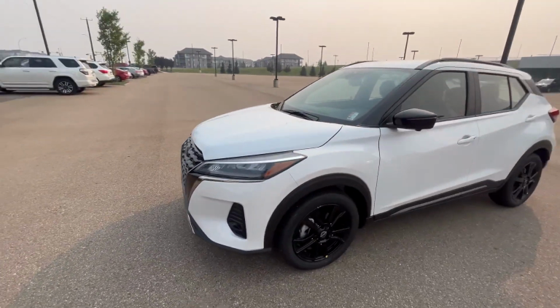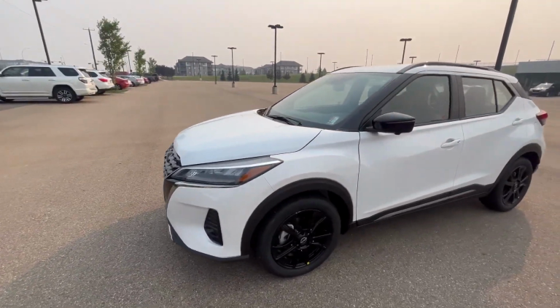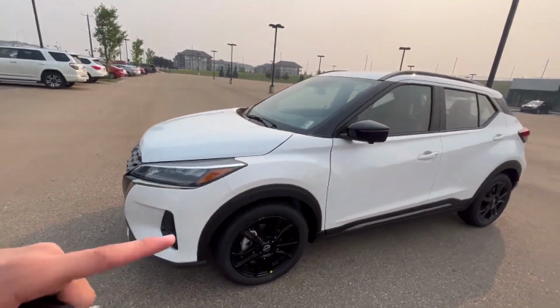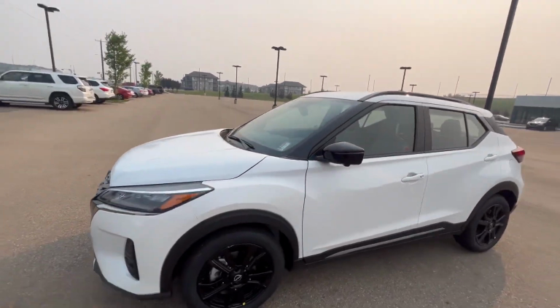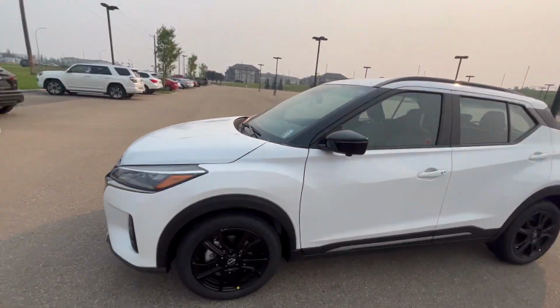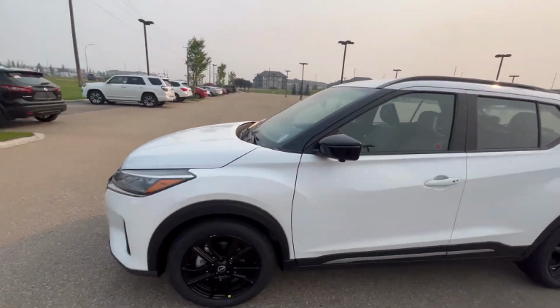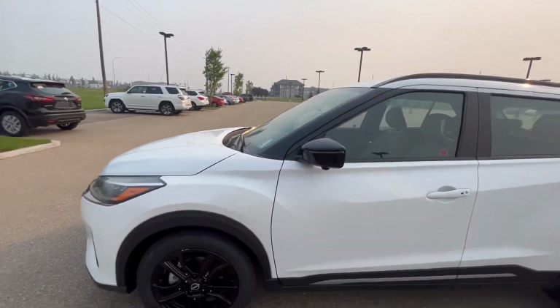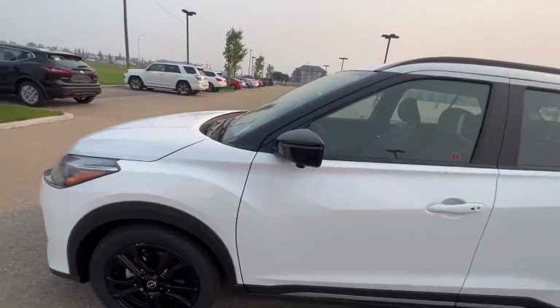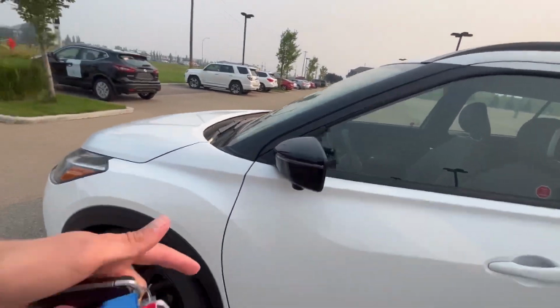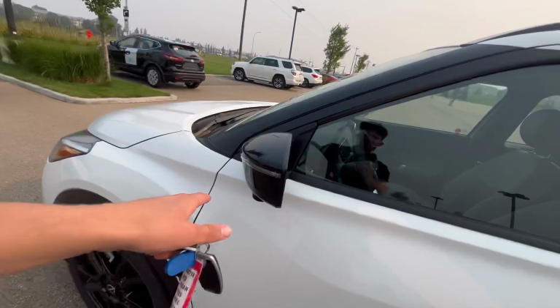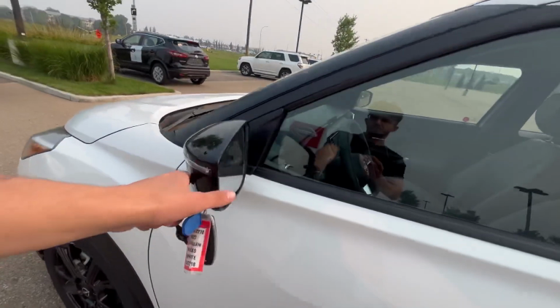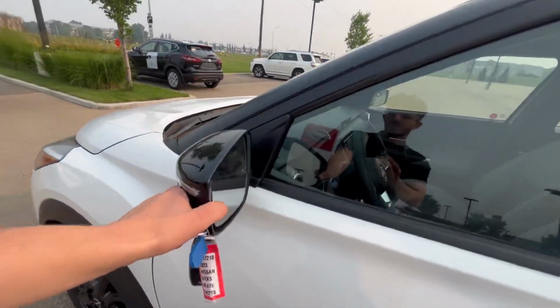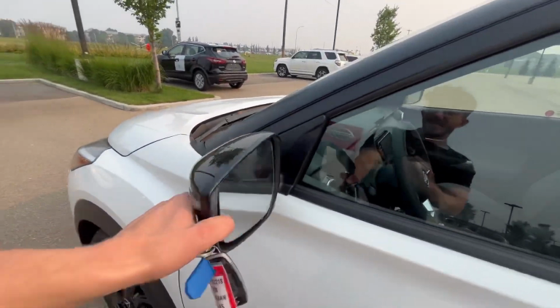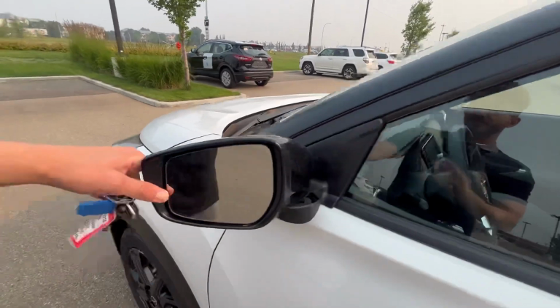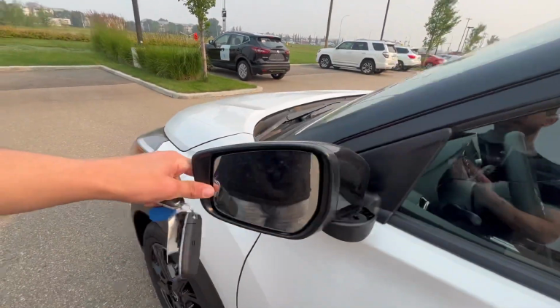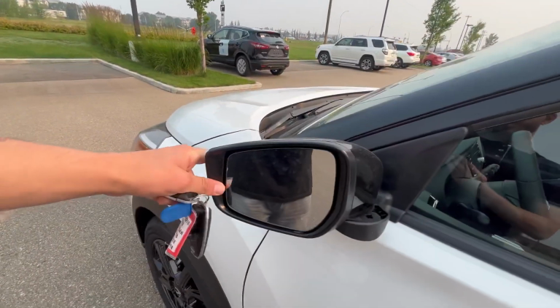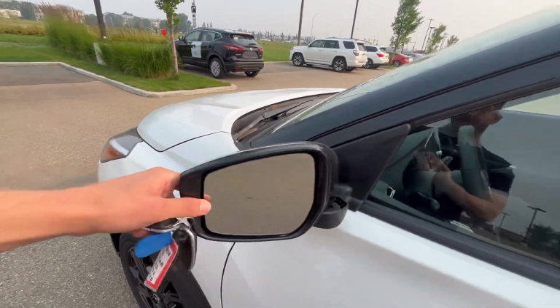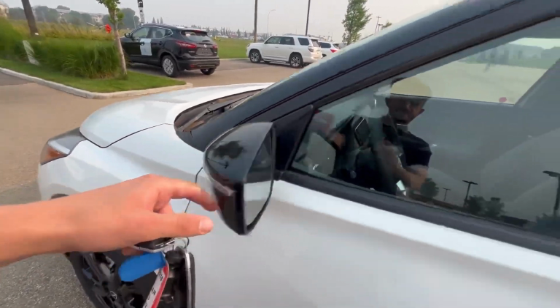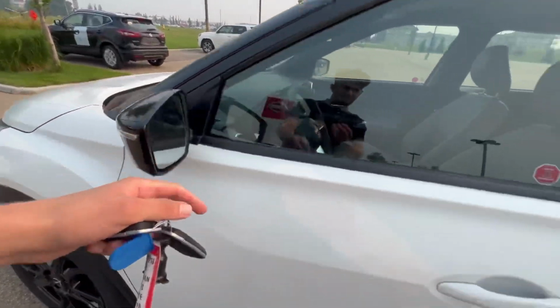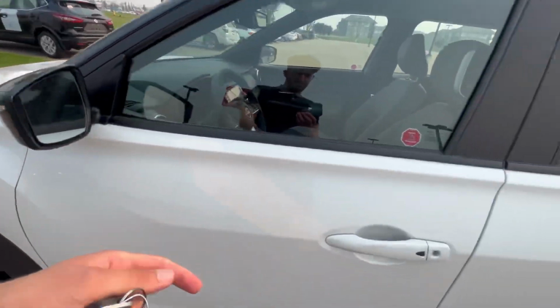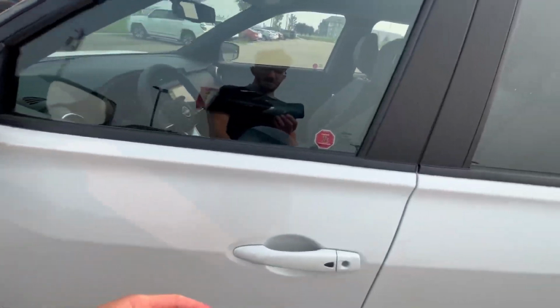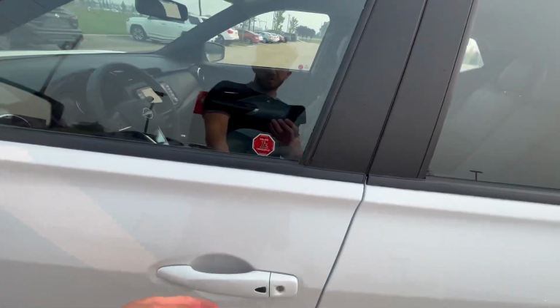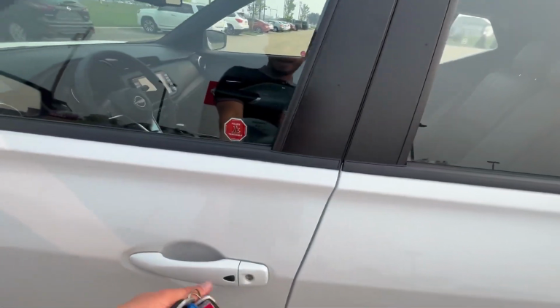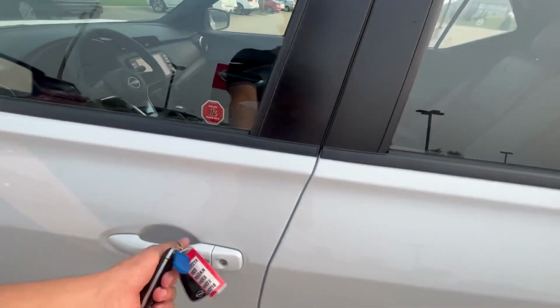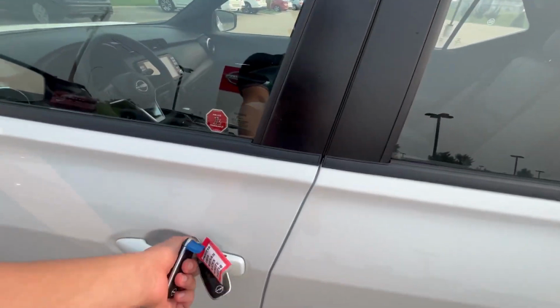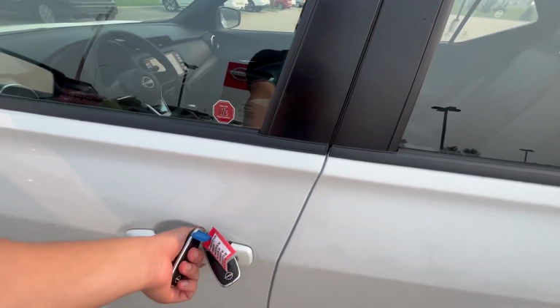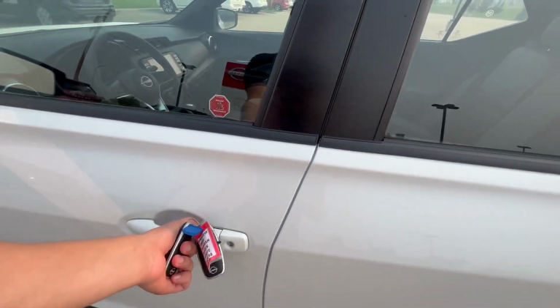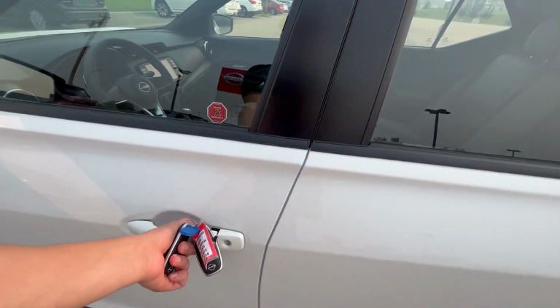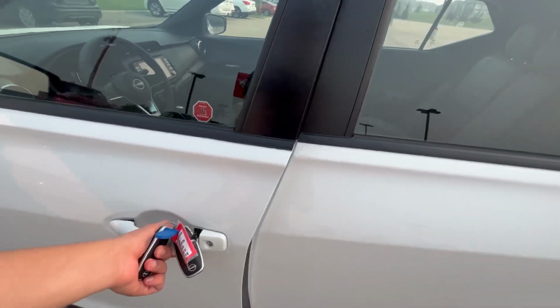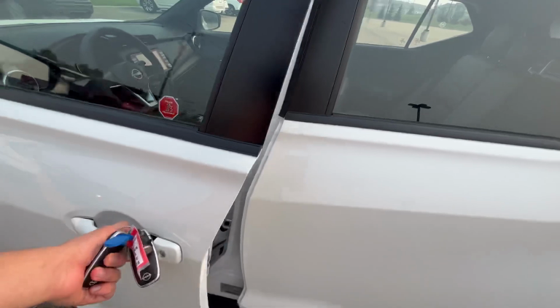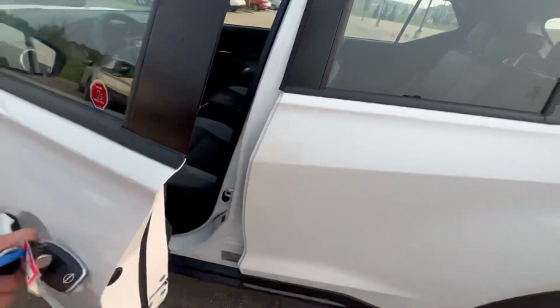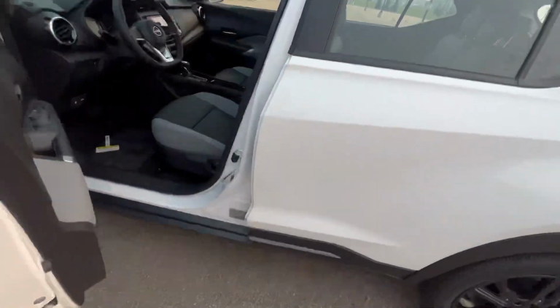Beautiful black alloy wheels and fully breakaway side view mirrors. You do have the keyless entry here — one click of a button and you'll get in quite easy.